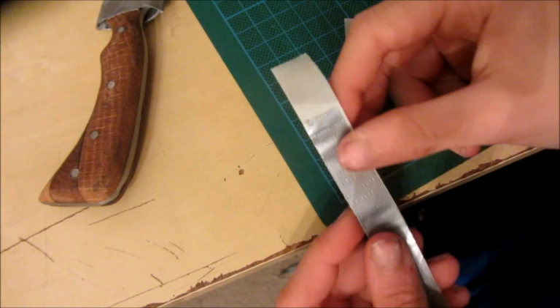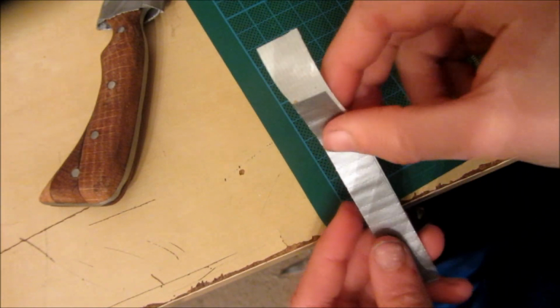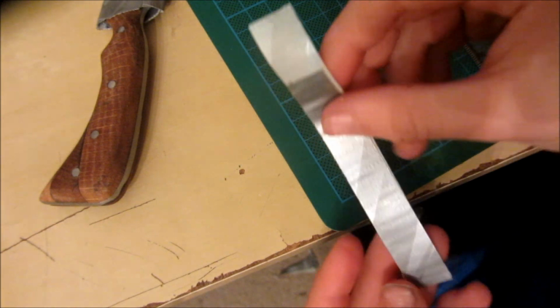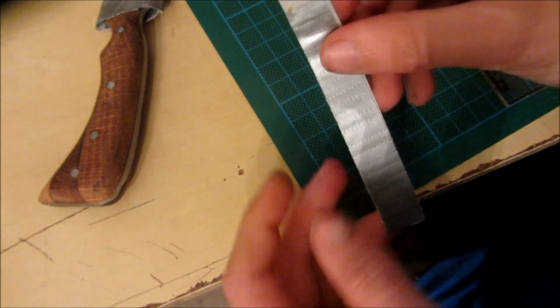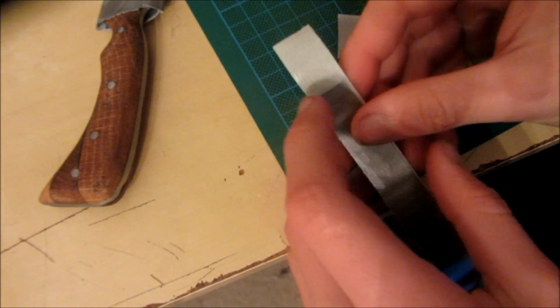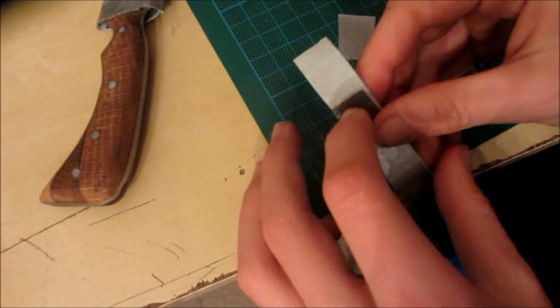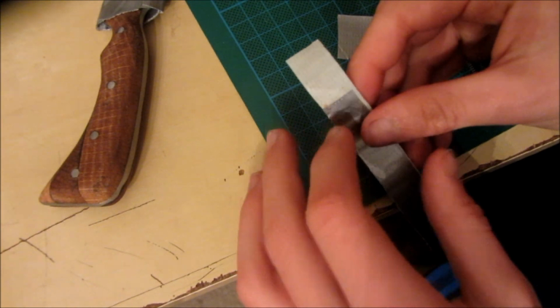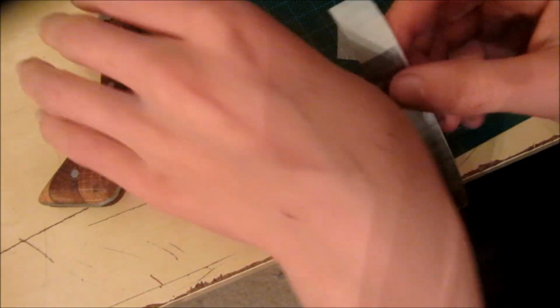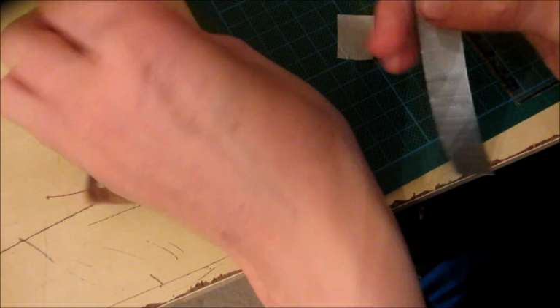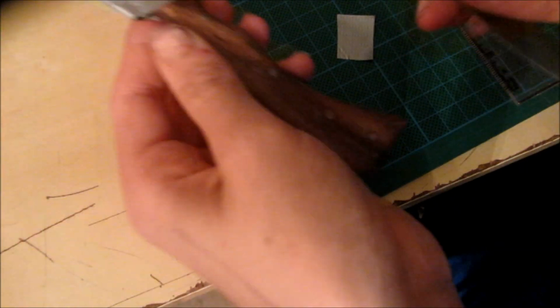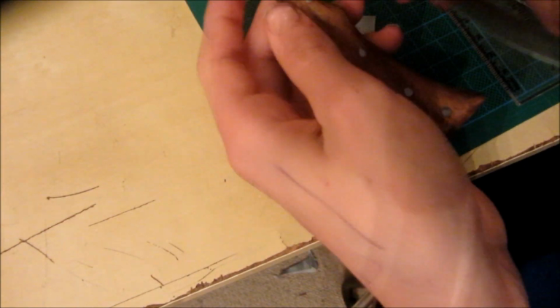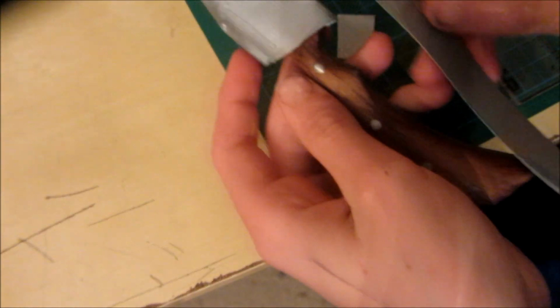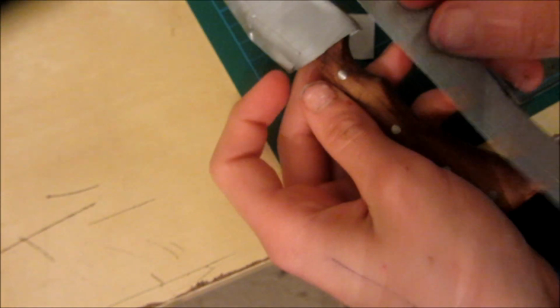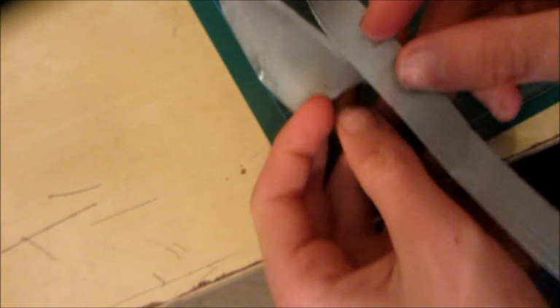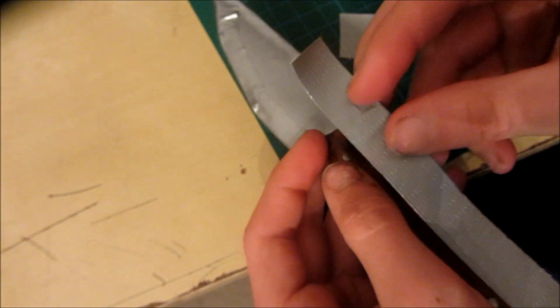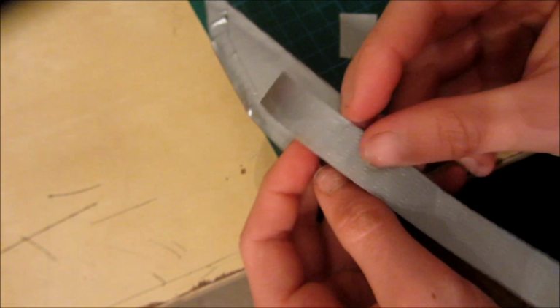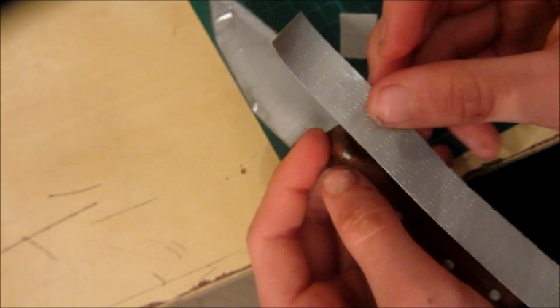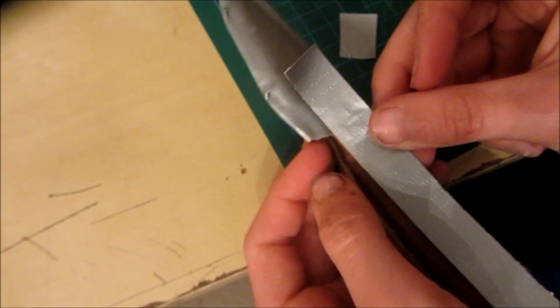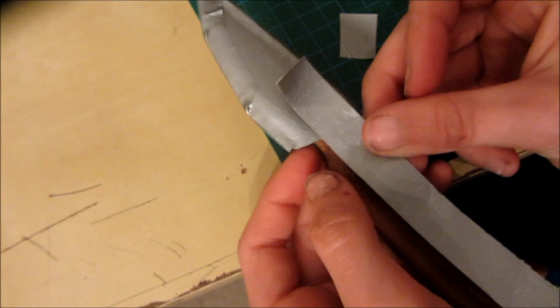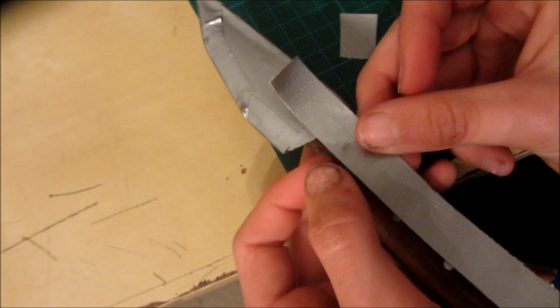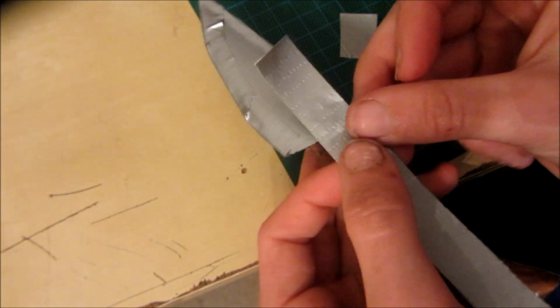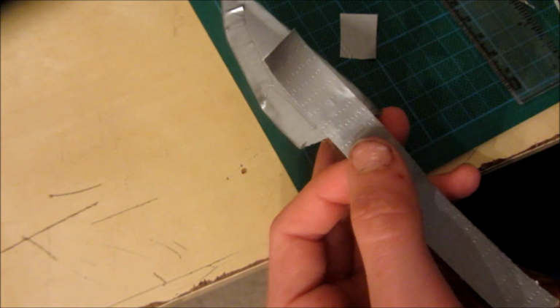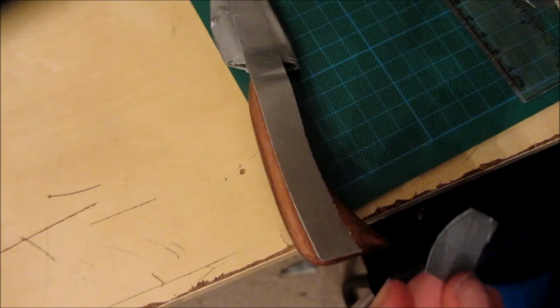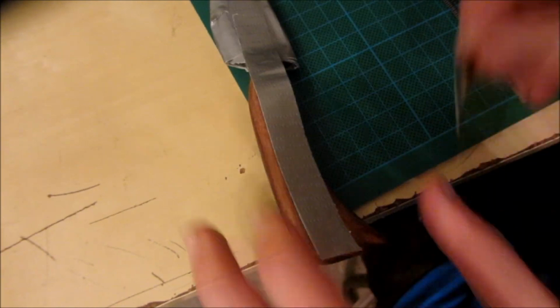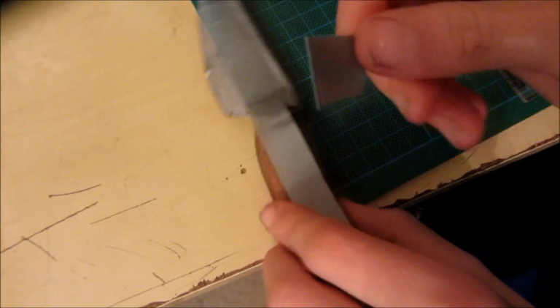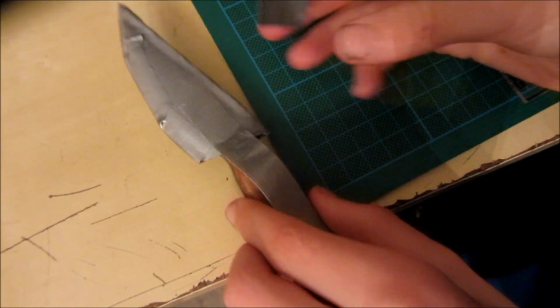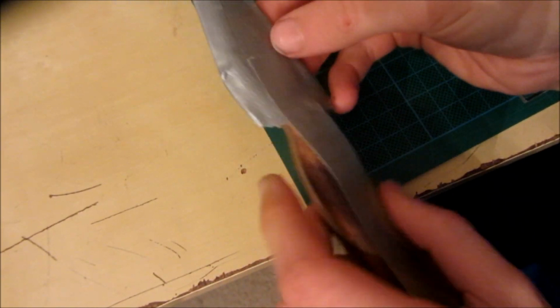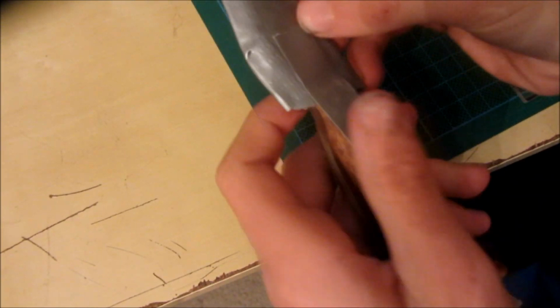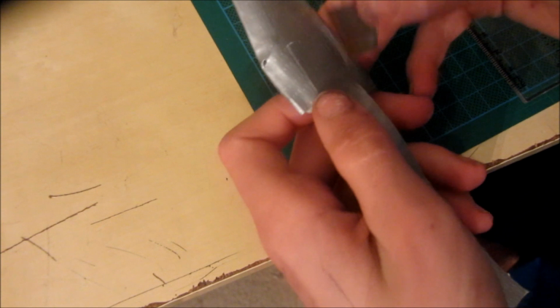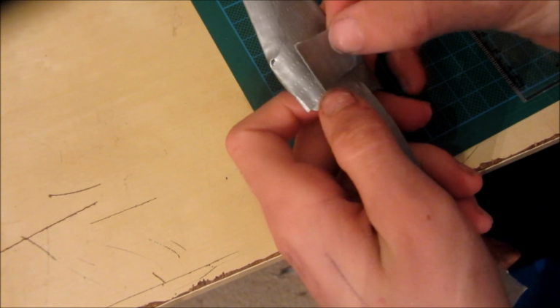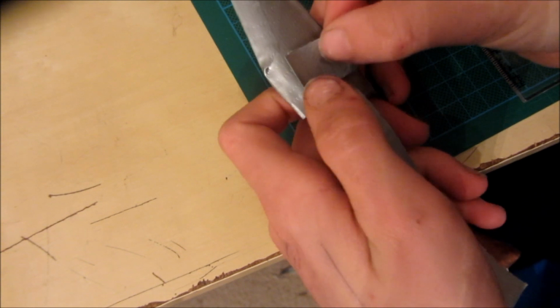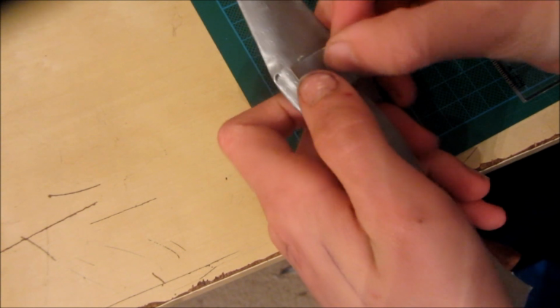Once I've stuck them together, I cut a little bit off the back so that I can stick it onto the back of the sheath like this. Once I've done that, I can use another small piece of duct tape just to secure it down.